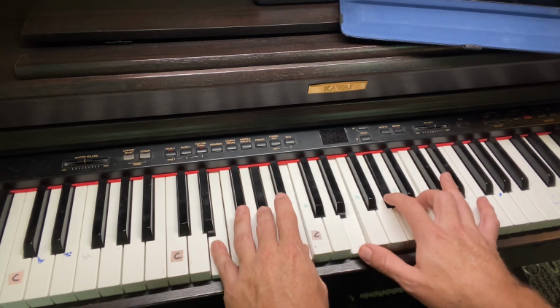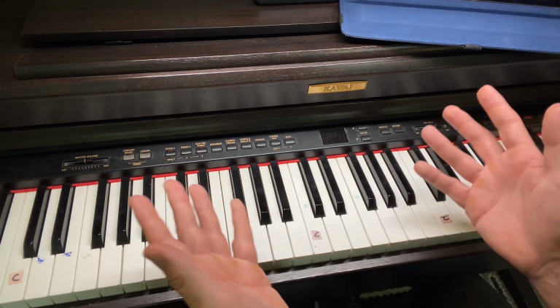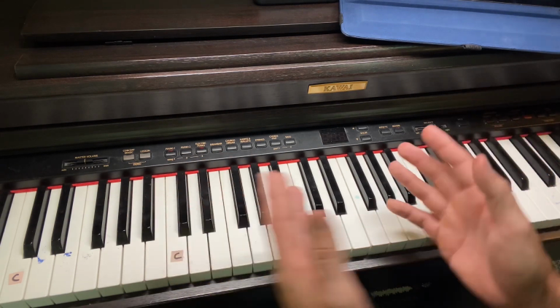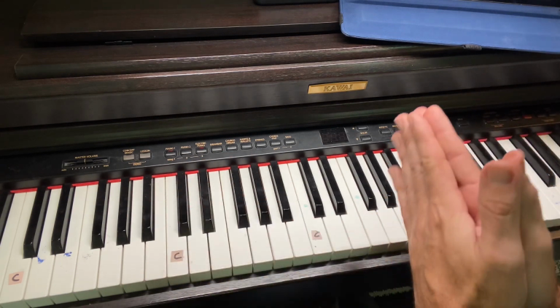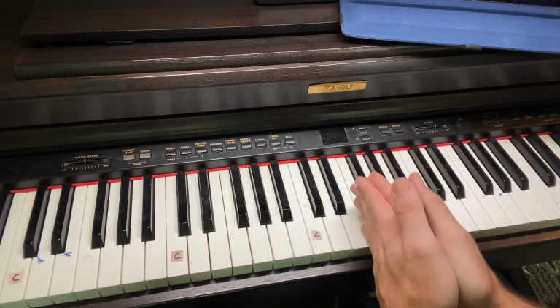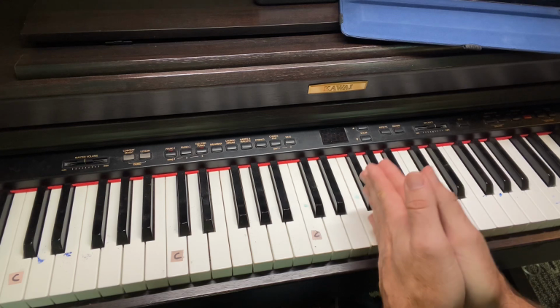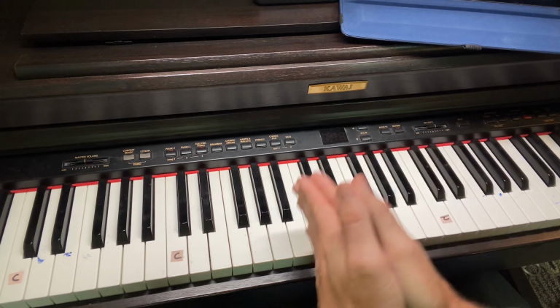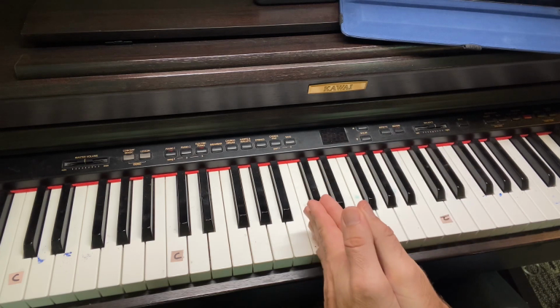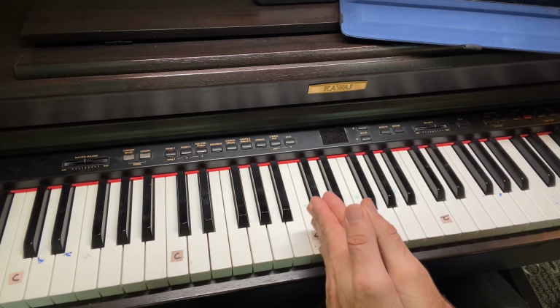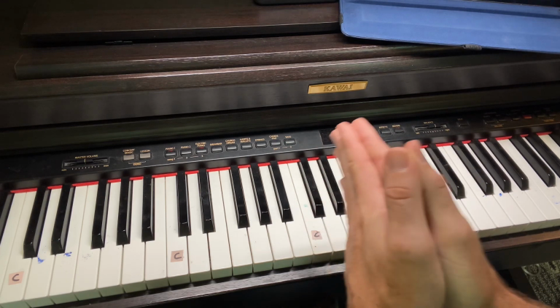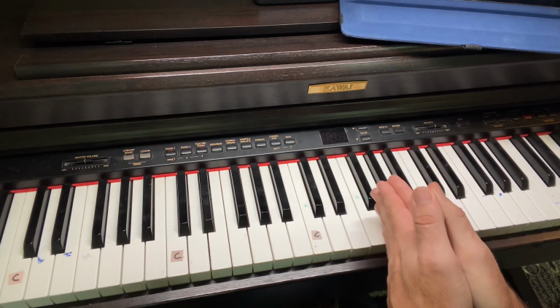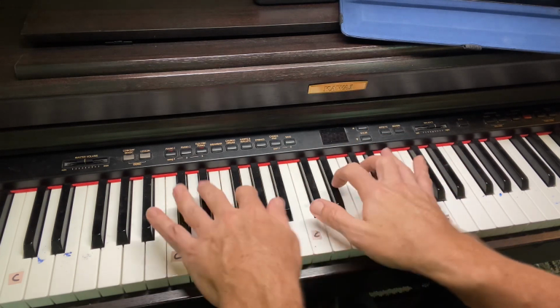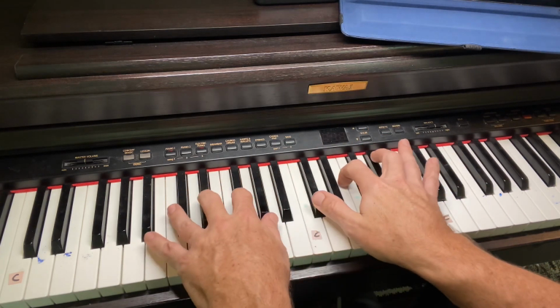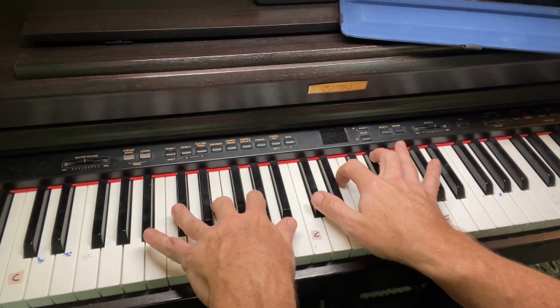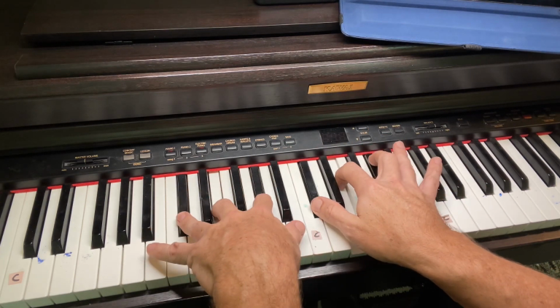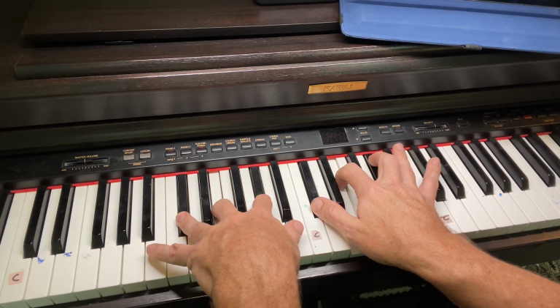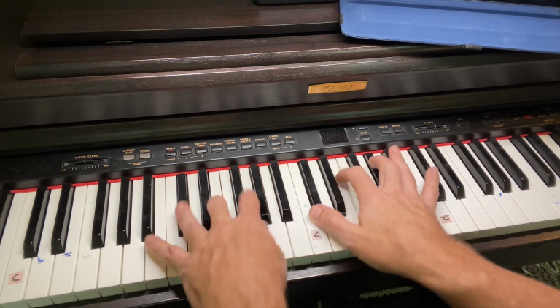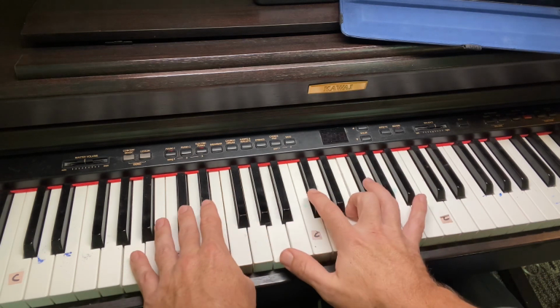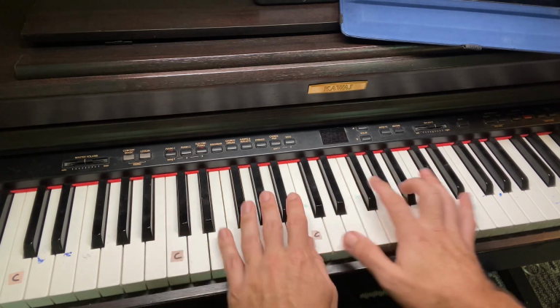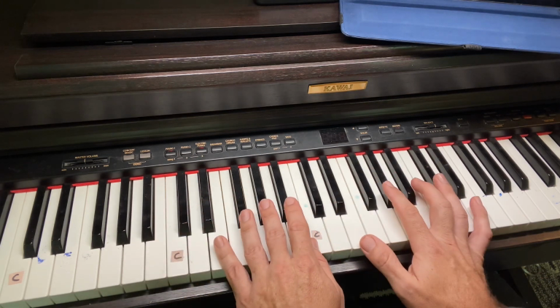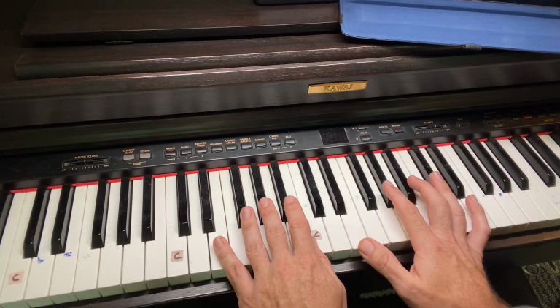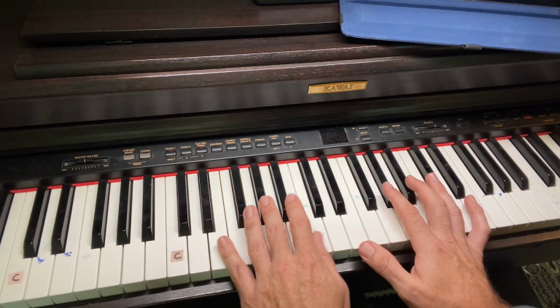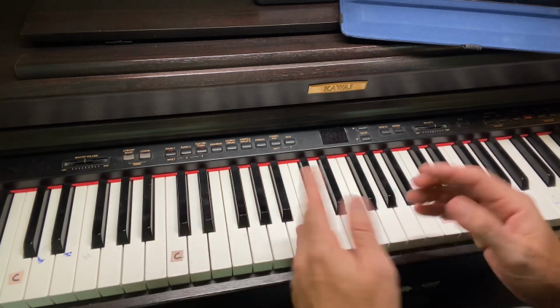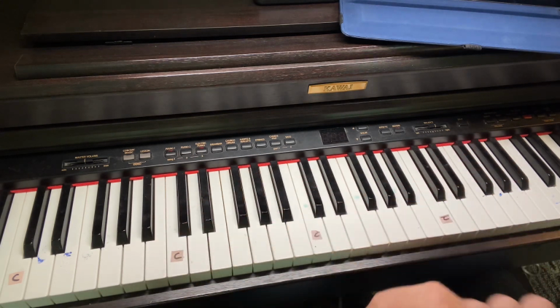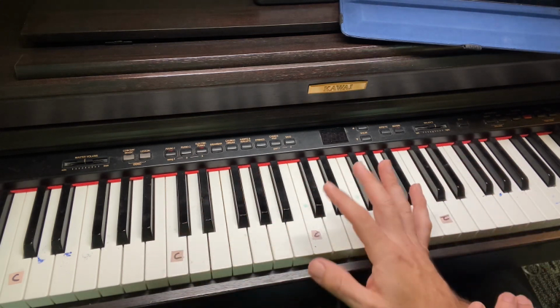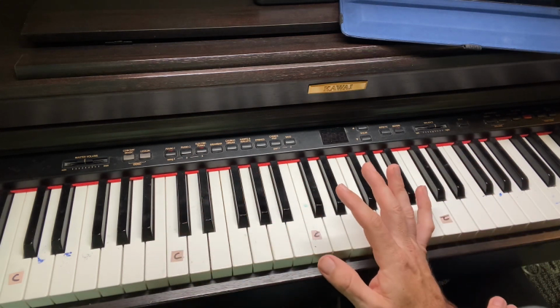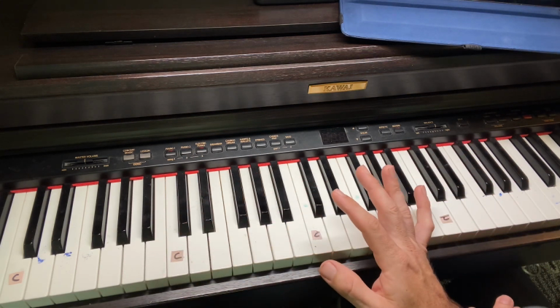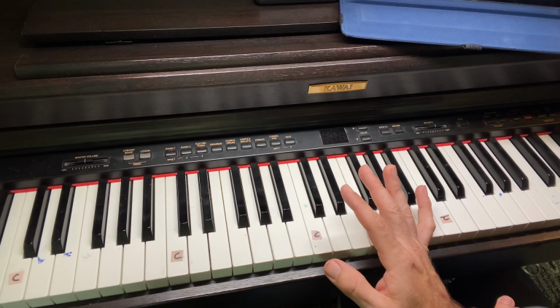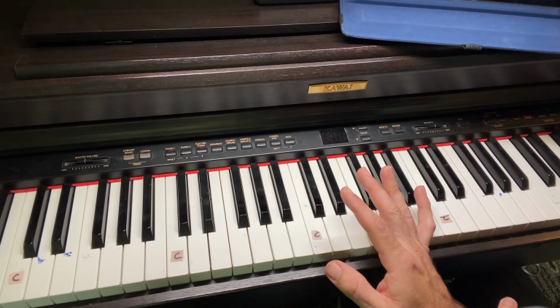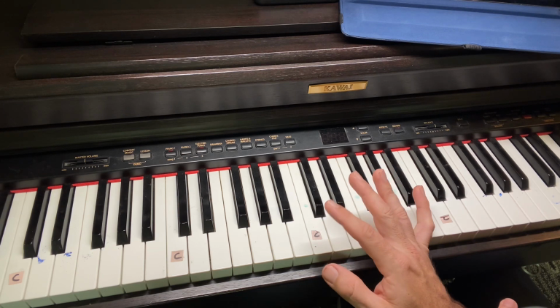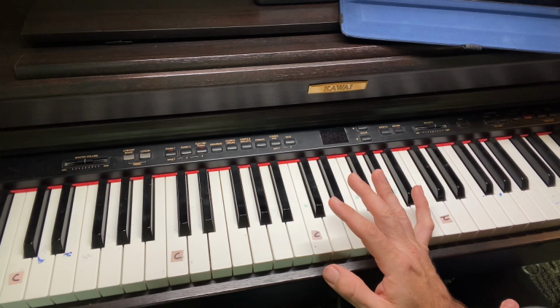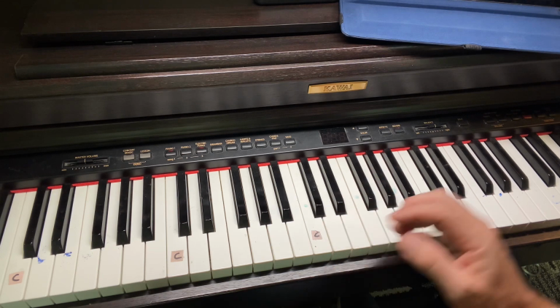So on all the verses, you're going E, C sharp minor, A, back to E. And you're keeping that rhythmic pattern. I highly recommend you just learn your right hand first.